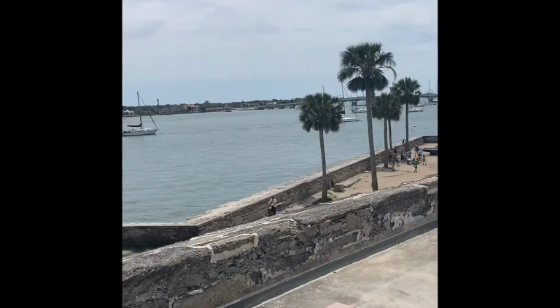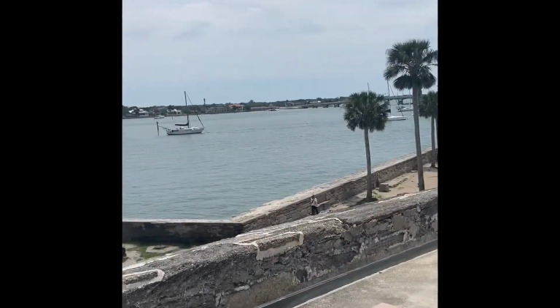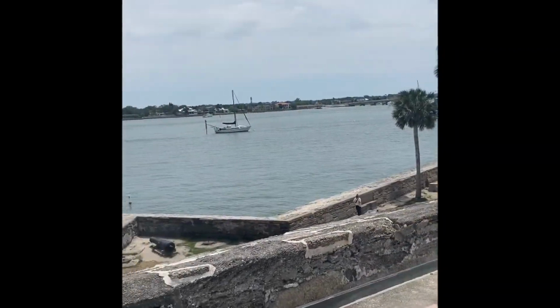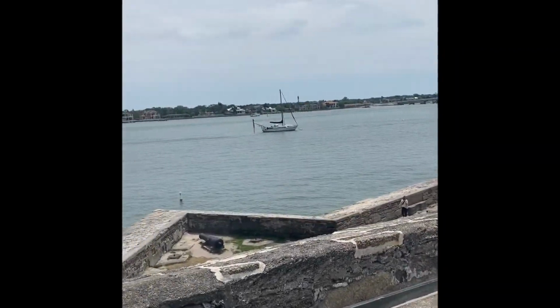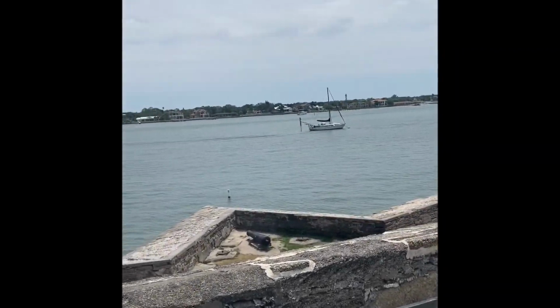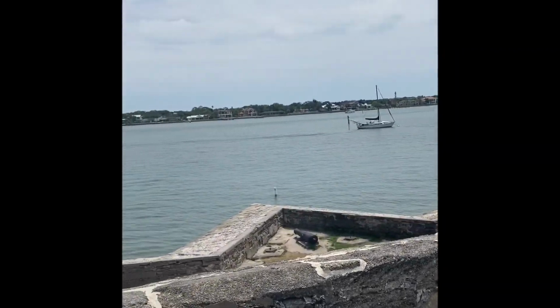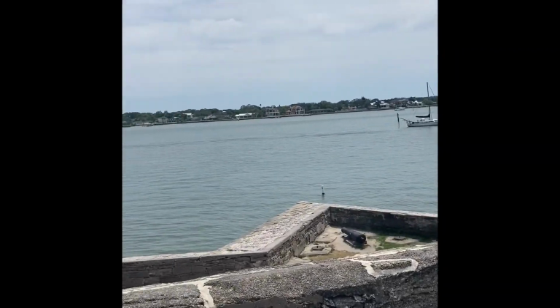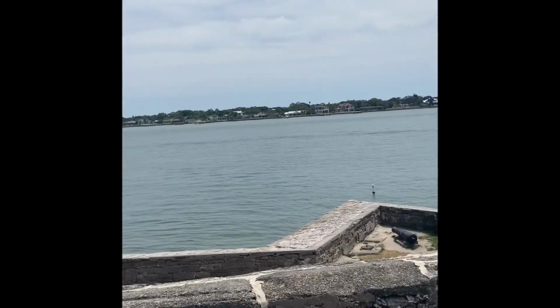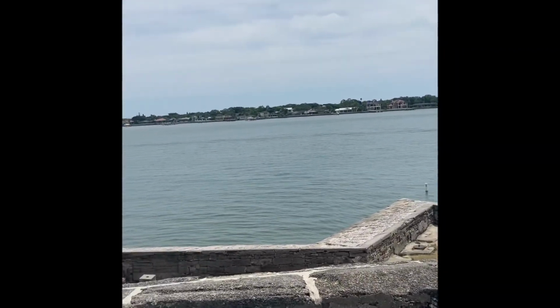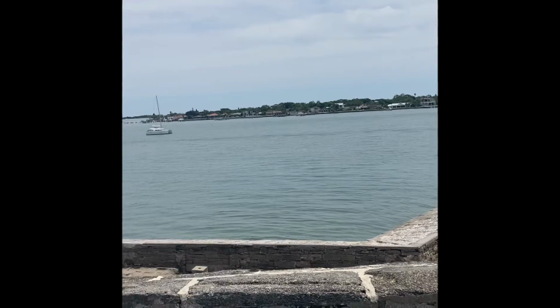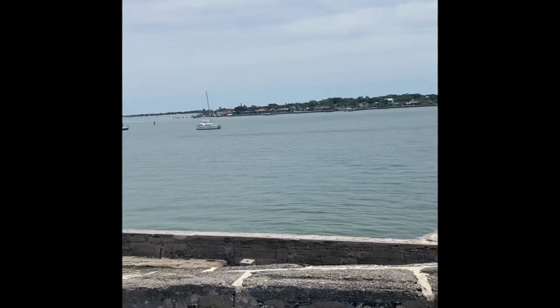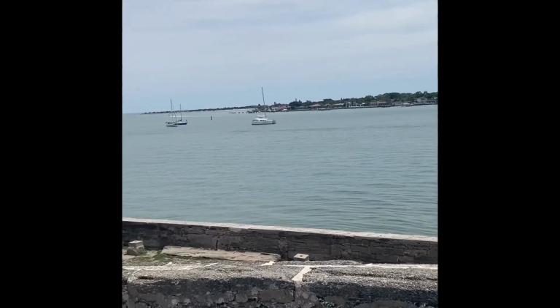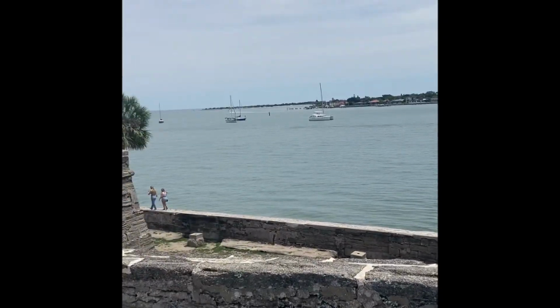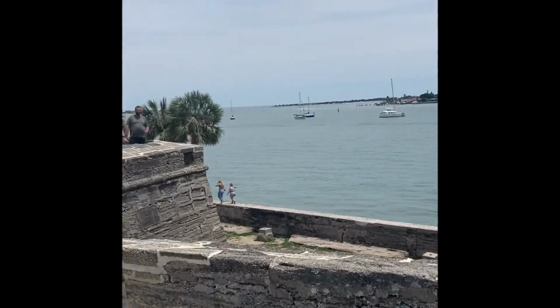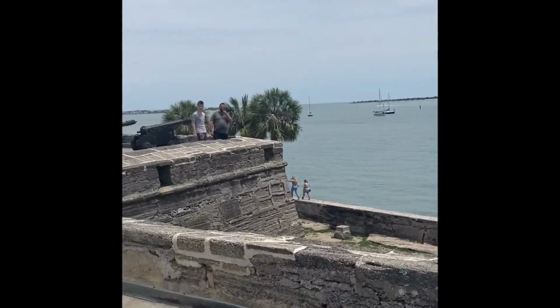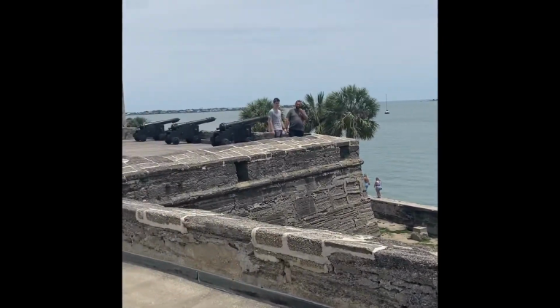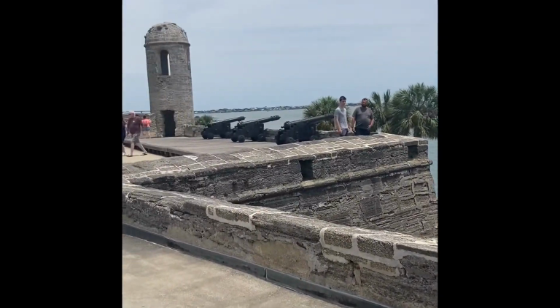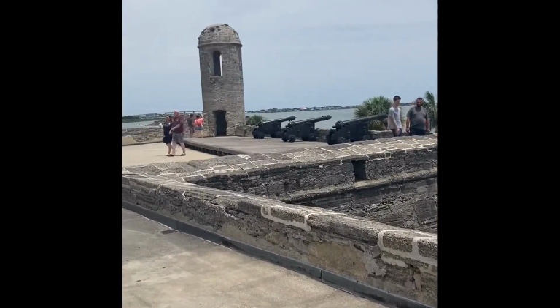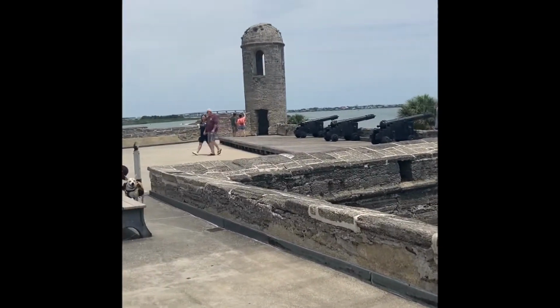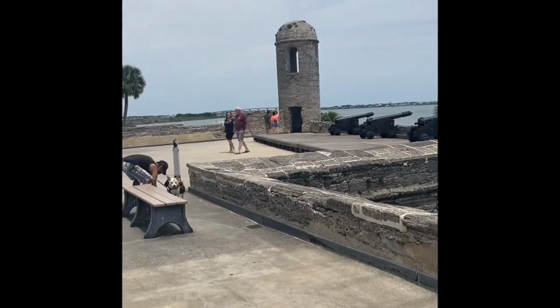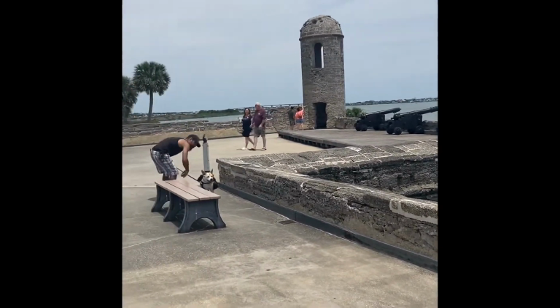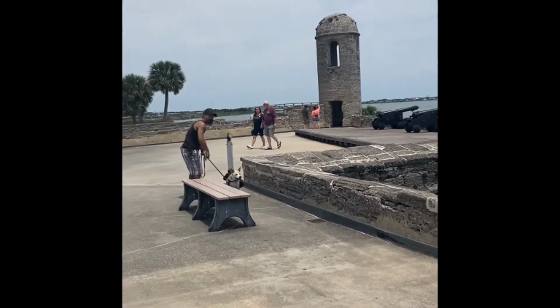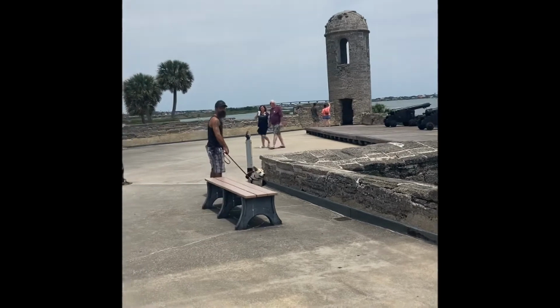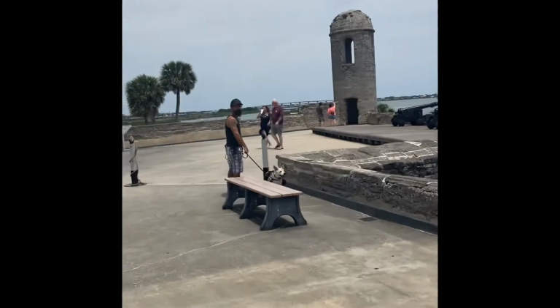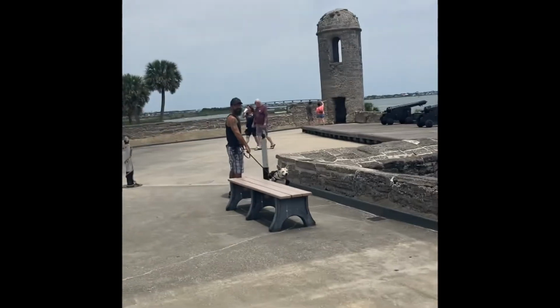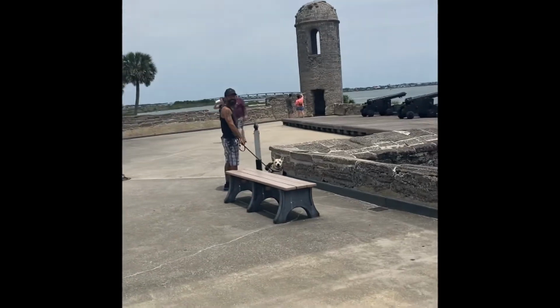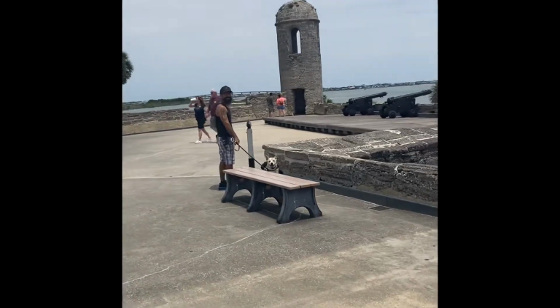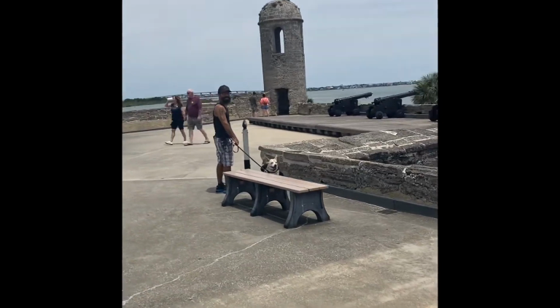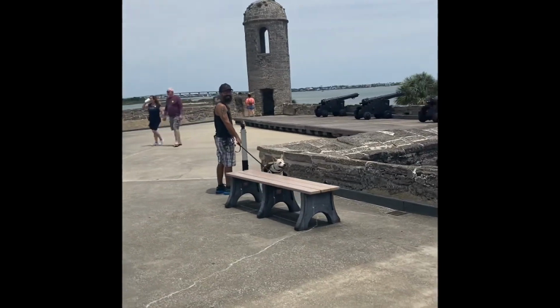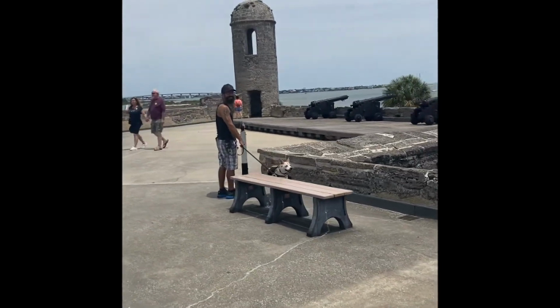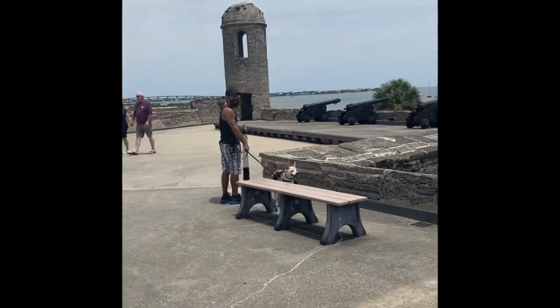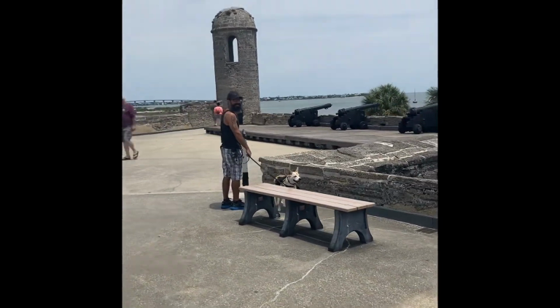And now we're standing on top of the fort in St. Augustine. It's a pretty view. And they had a lot of cannons on this fort. Very fortified. Get it? Fort? Fortified?